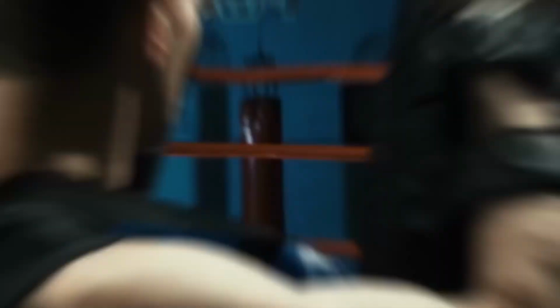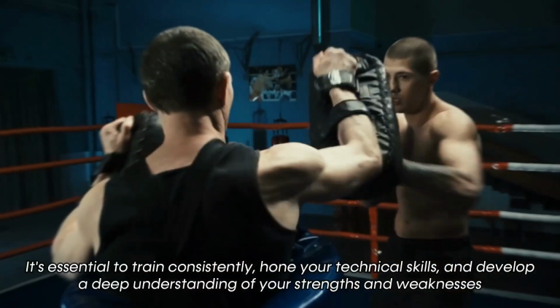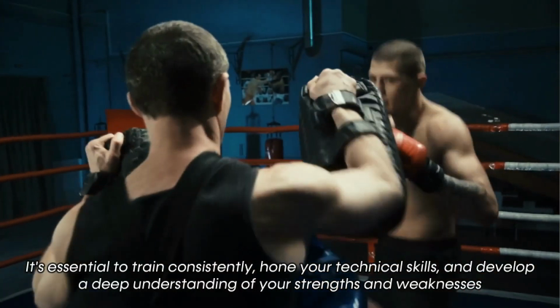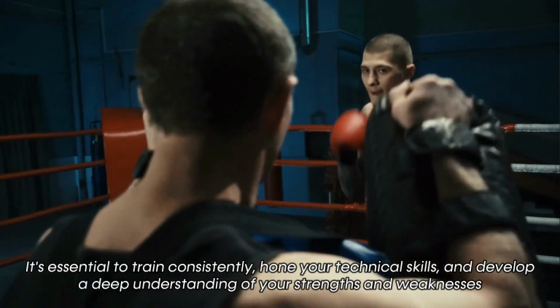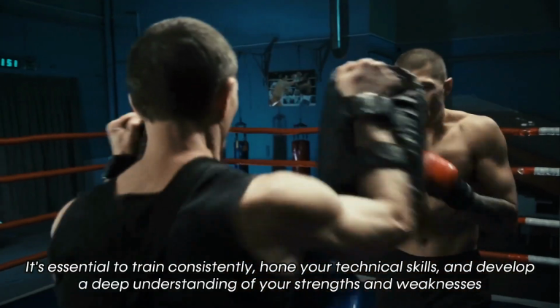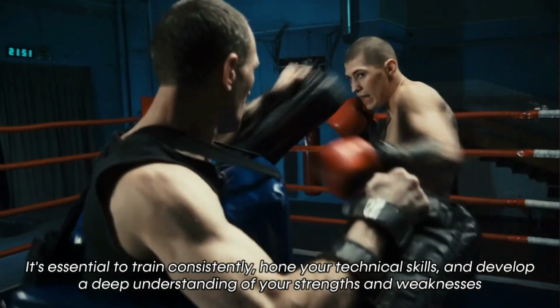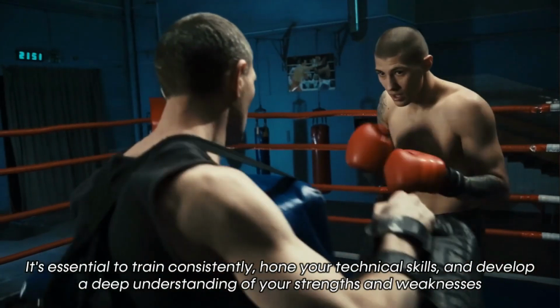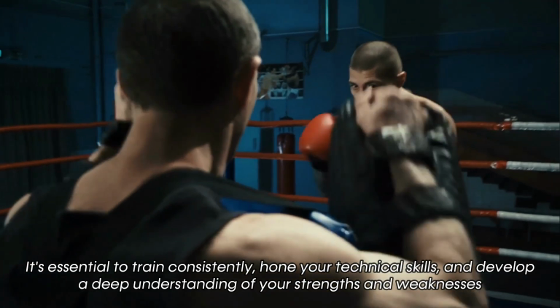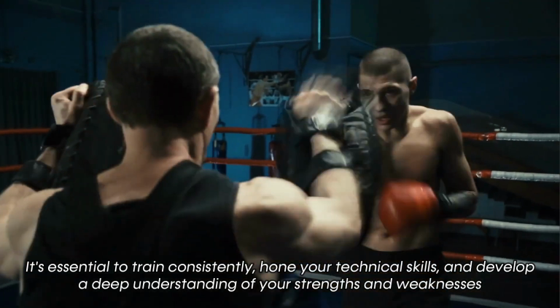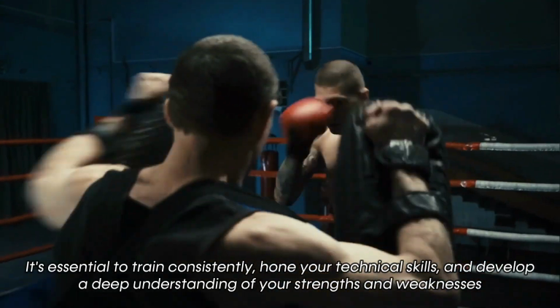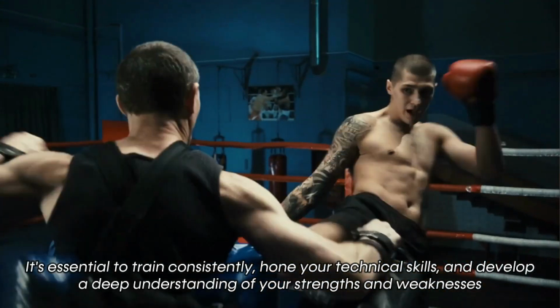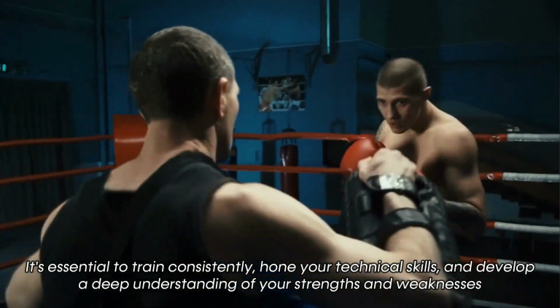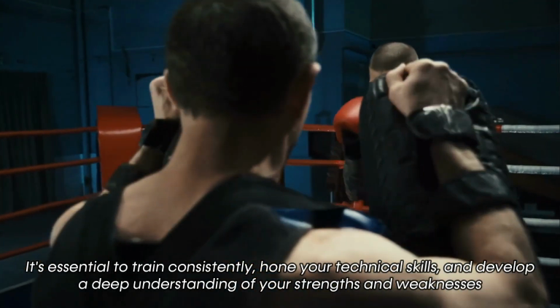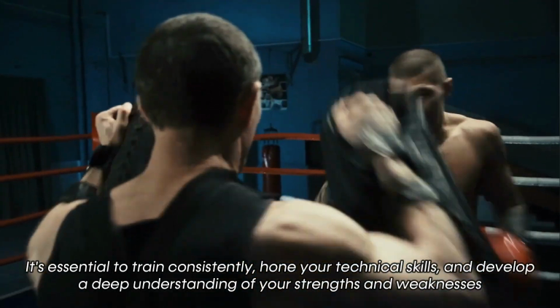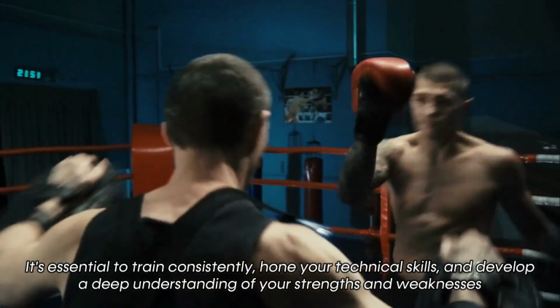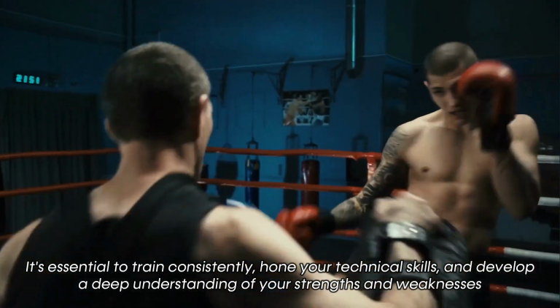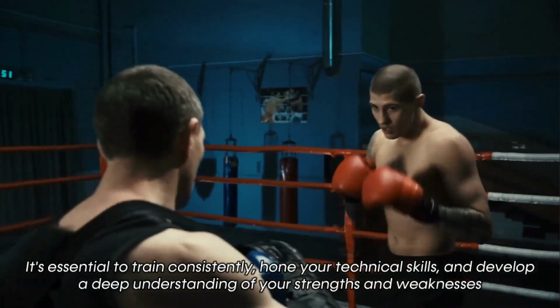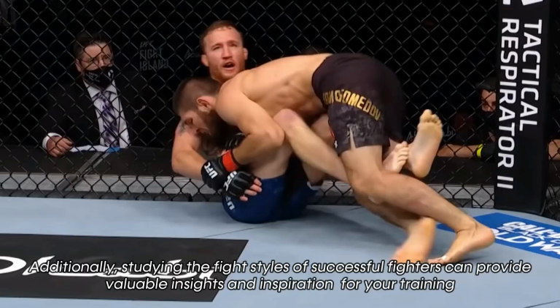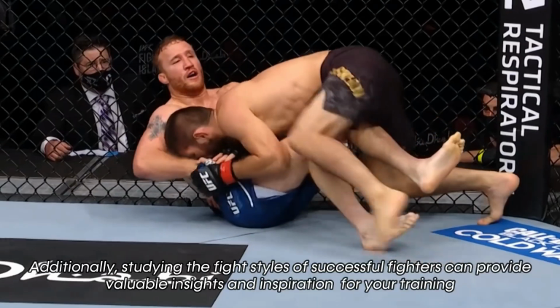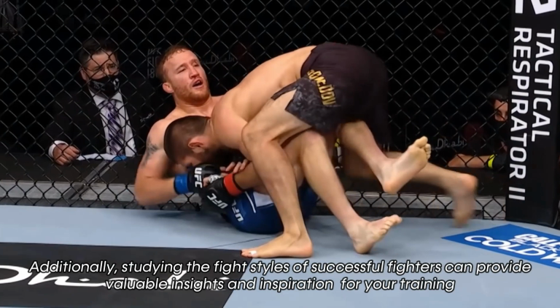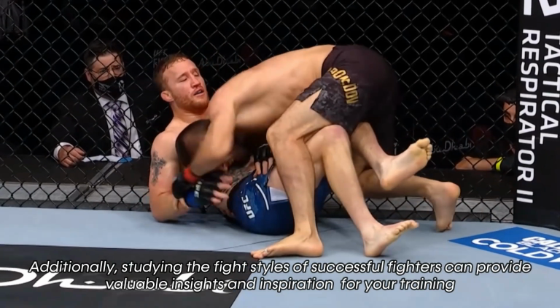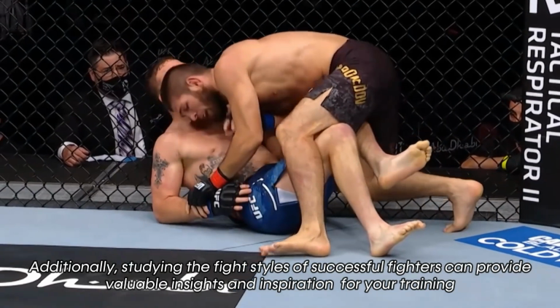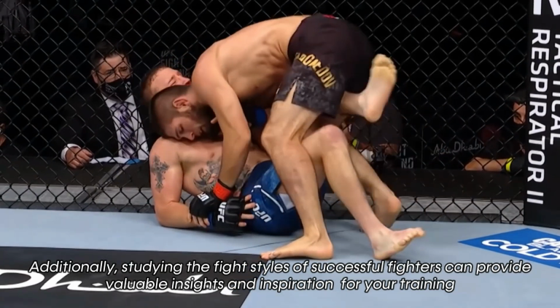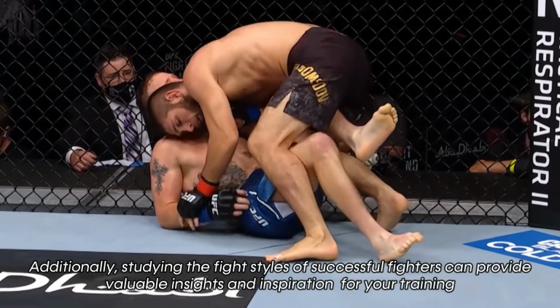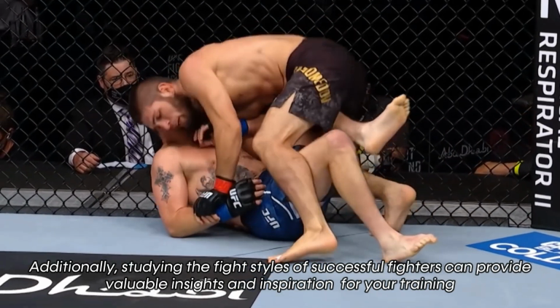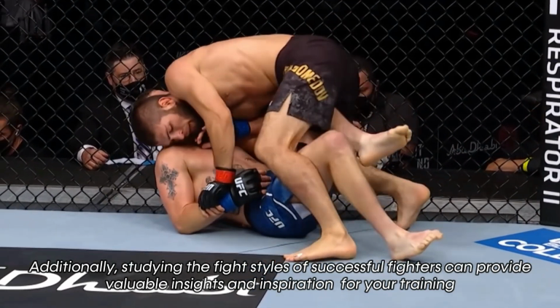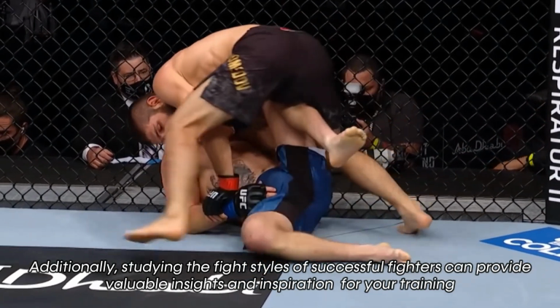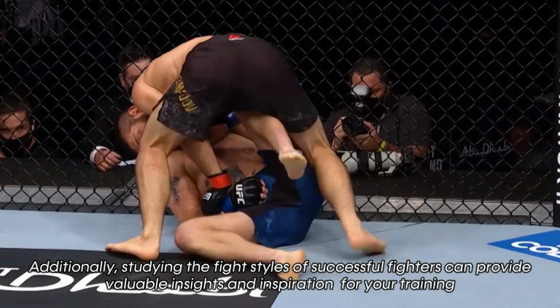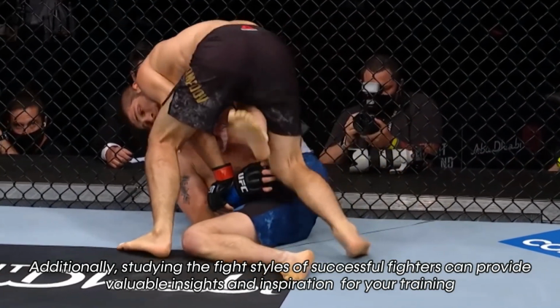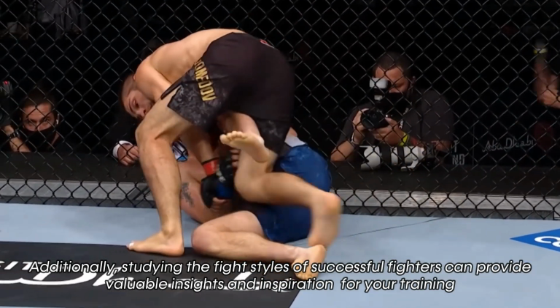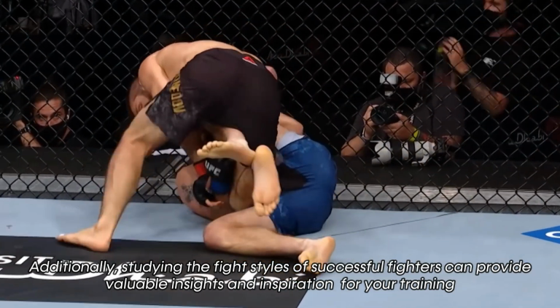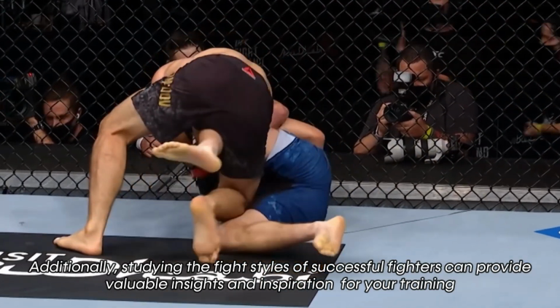It's essential to train consistently, hone your technical skills, and develop a deep understanding of your strengths and weaknesses. Additionally, studying the fight styles of successful fighters can provide valuable insights and inspiration for your training.